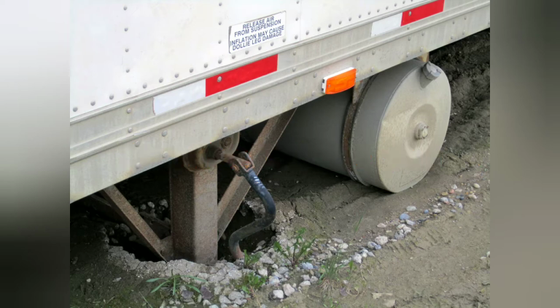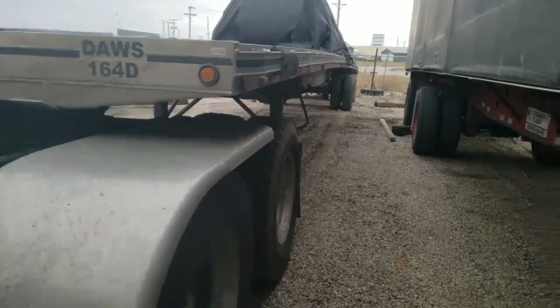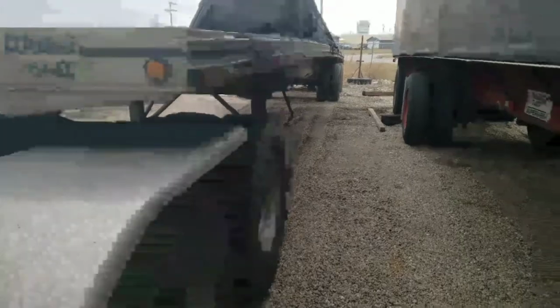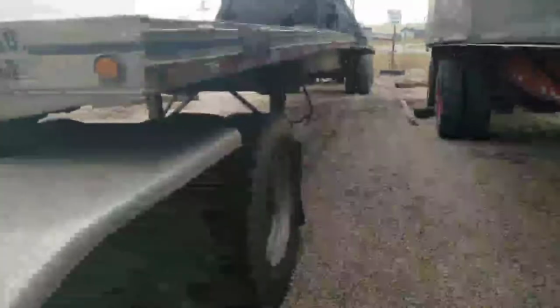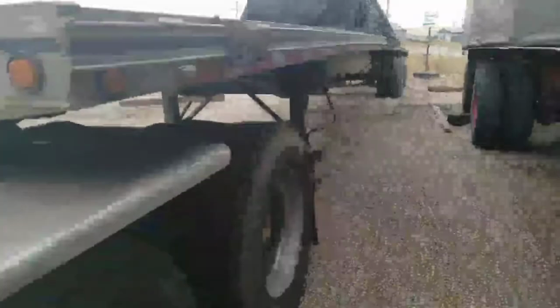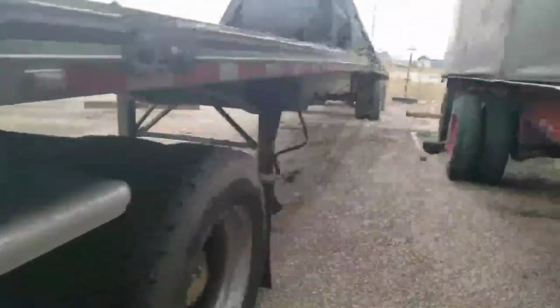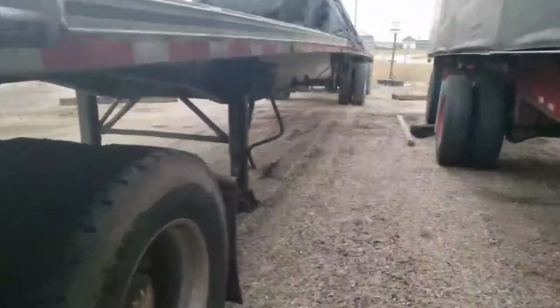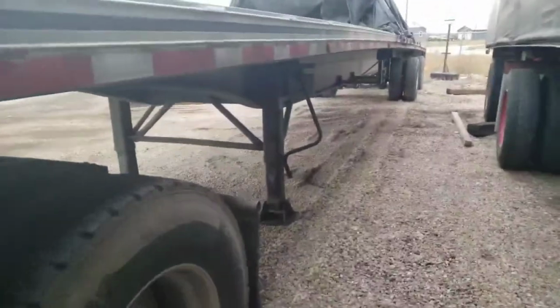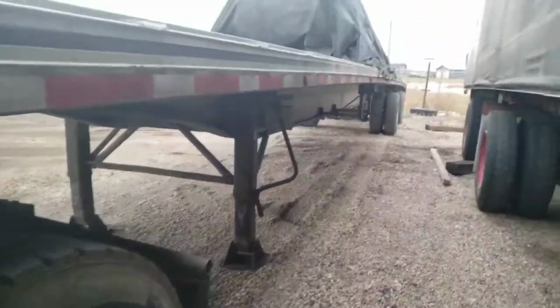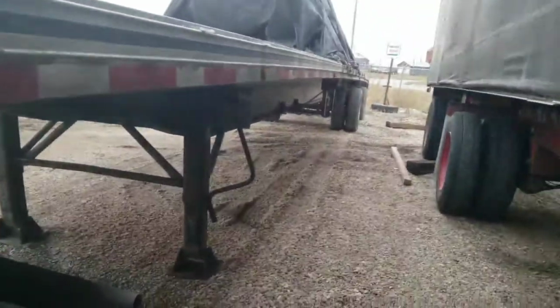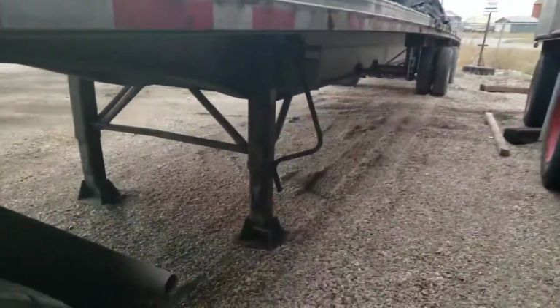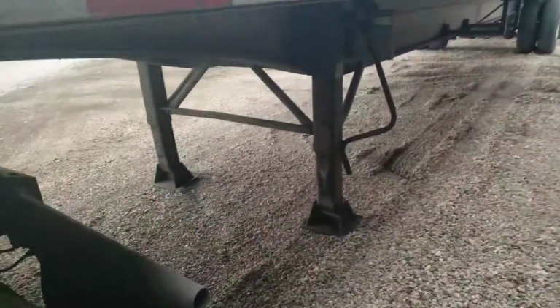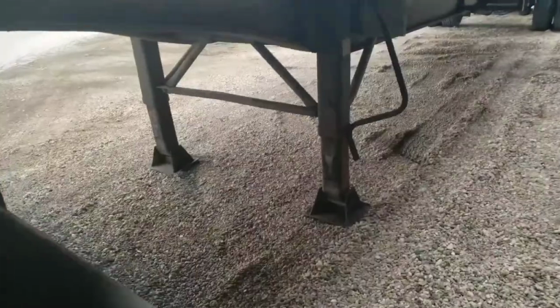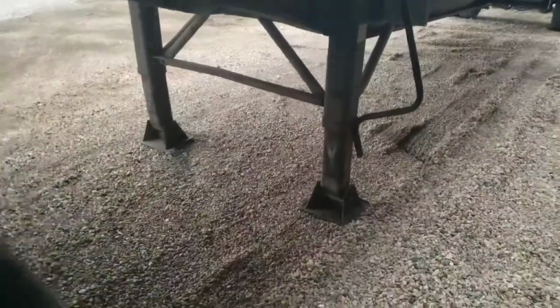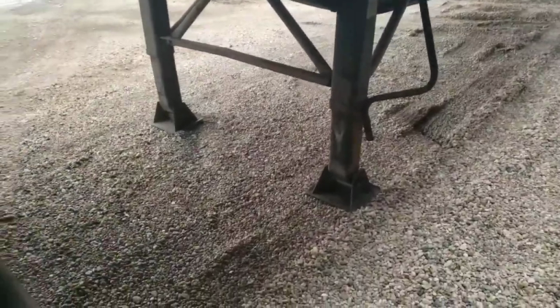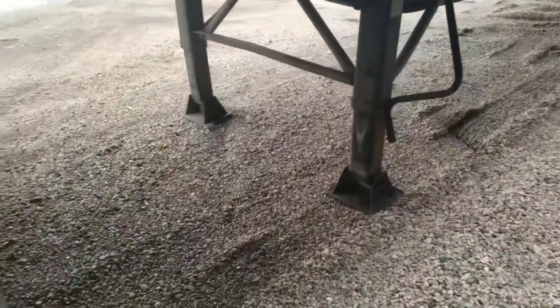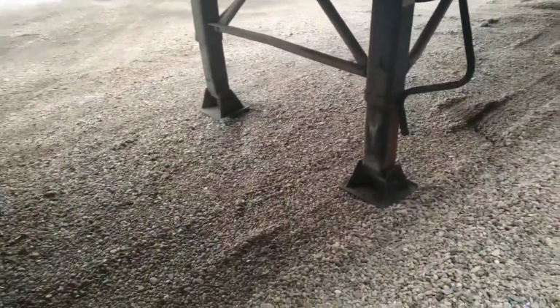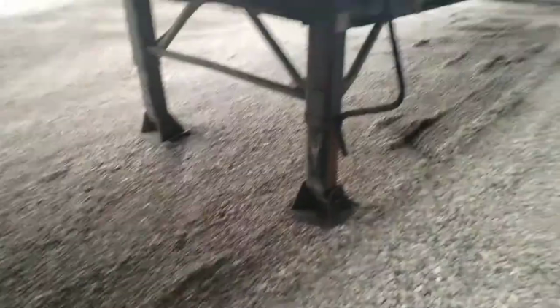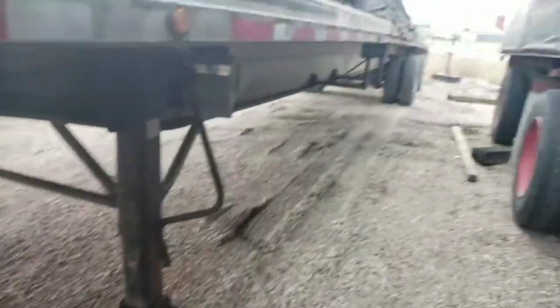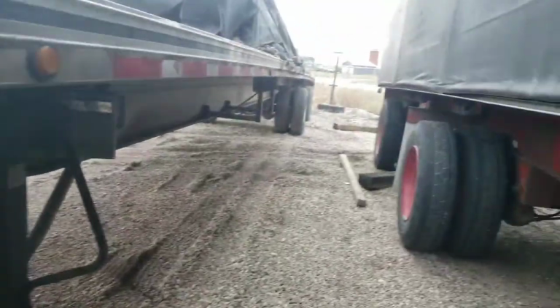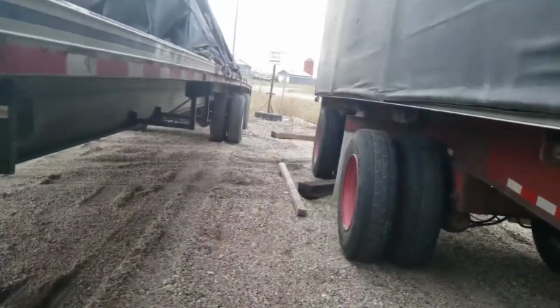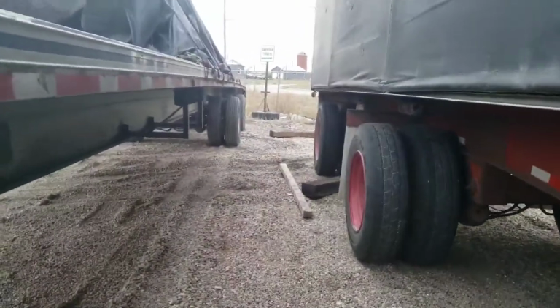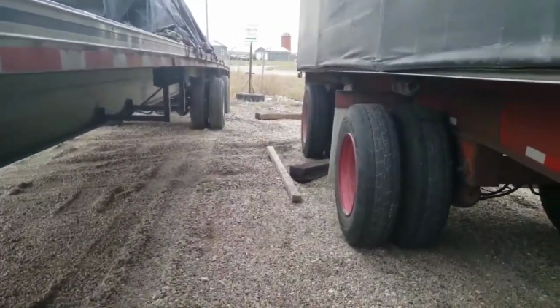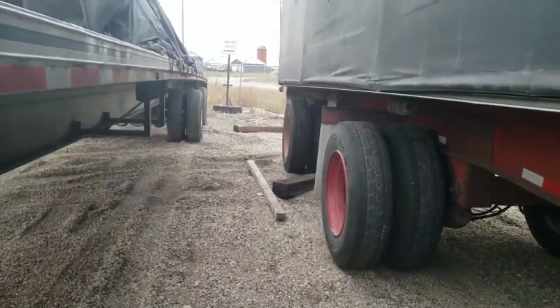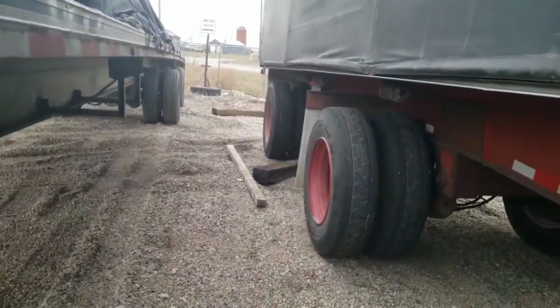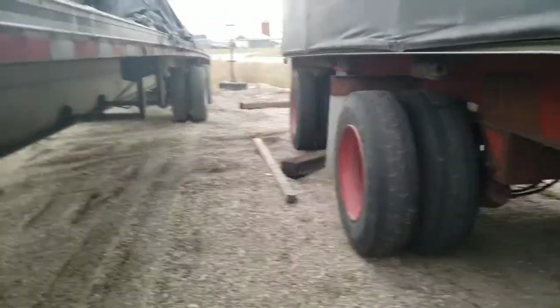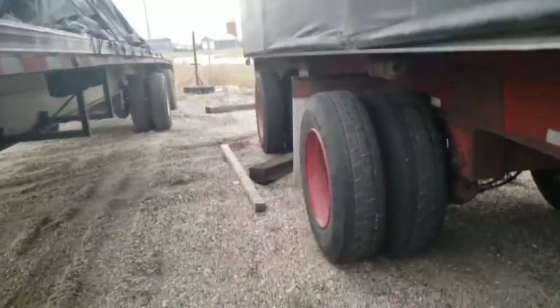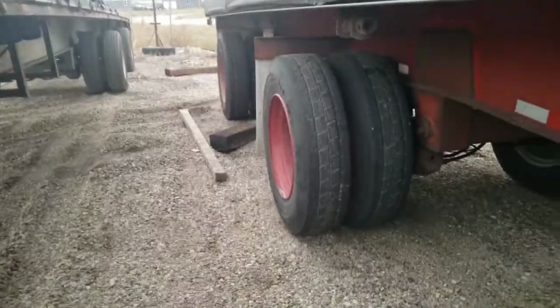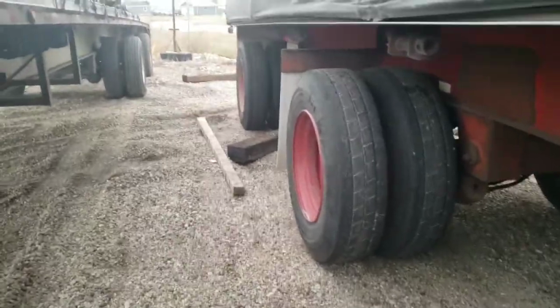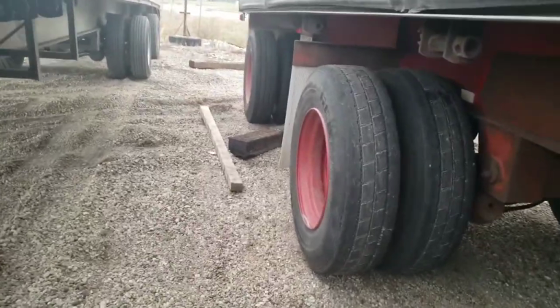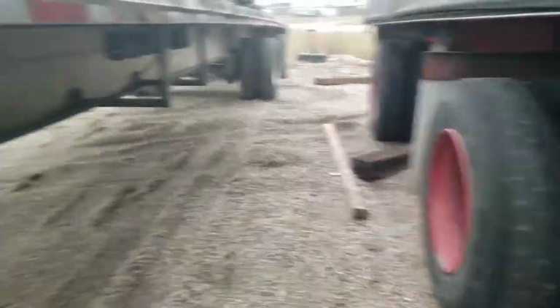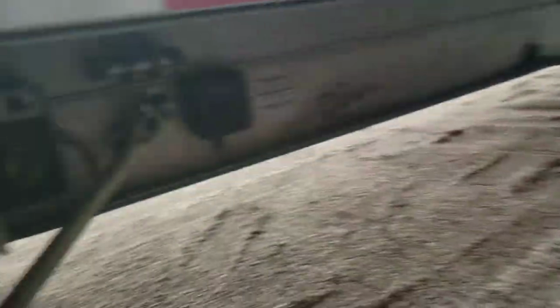Hey guys, this is Matt with Chester Truckers. I'm over here dropping this trailer and the ground looked pretty soft, so I was debating on whether to put down one of those railroad ties. But it got me thinking.